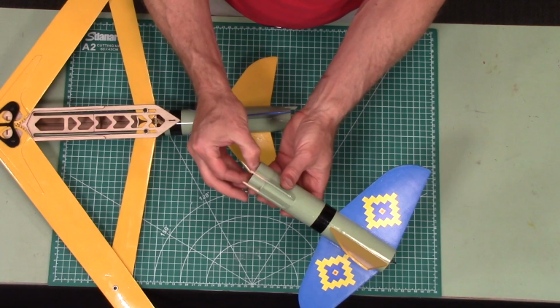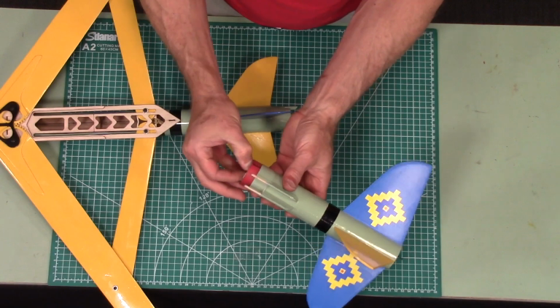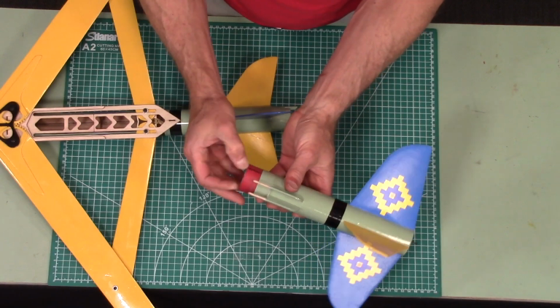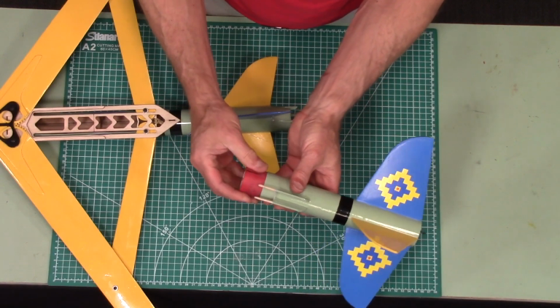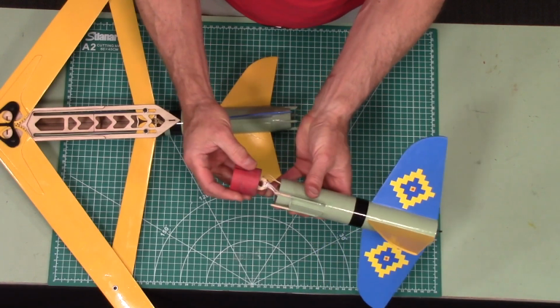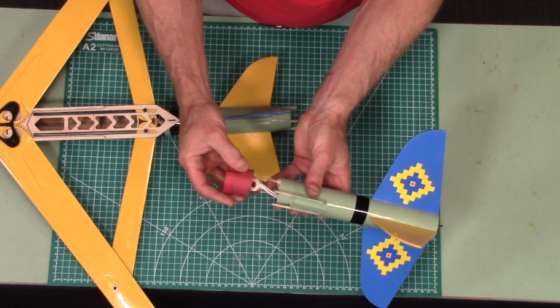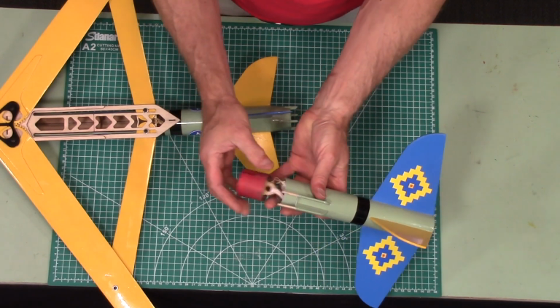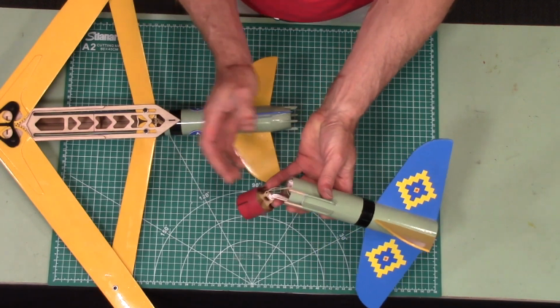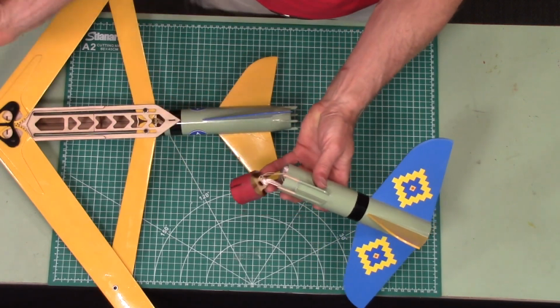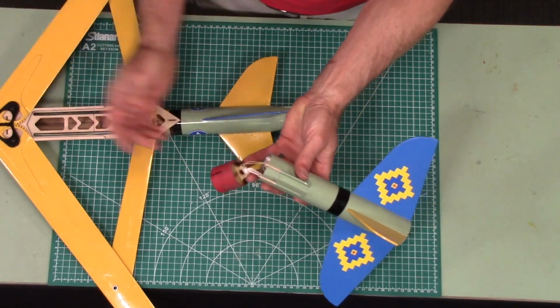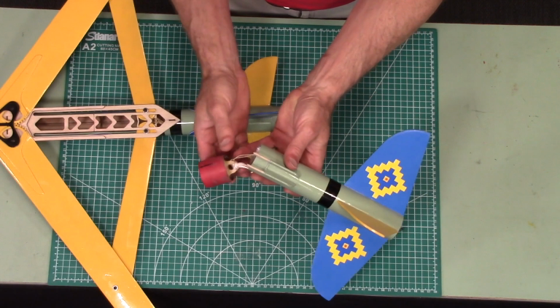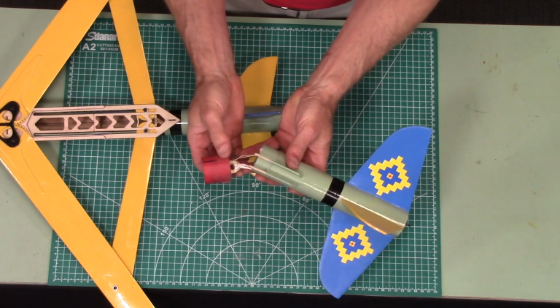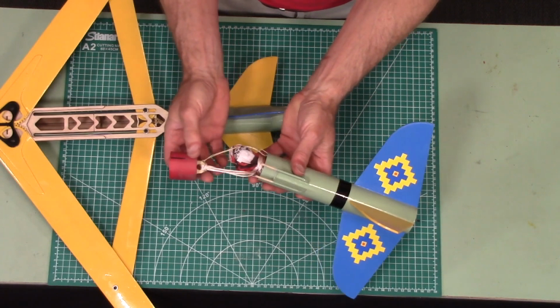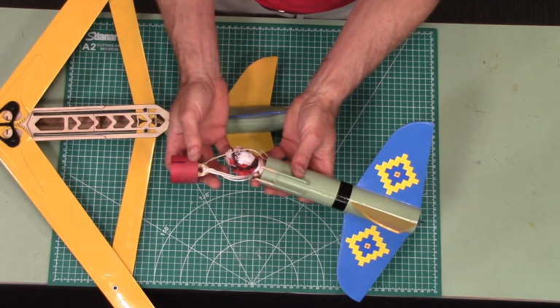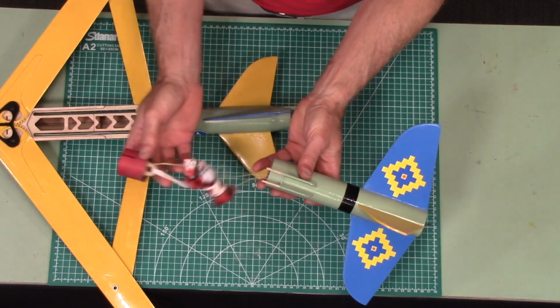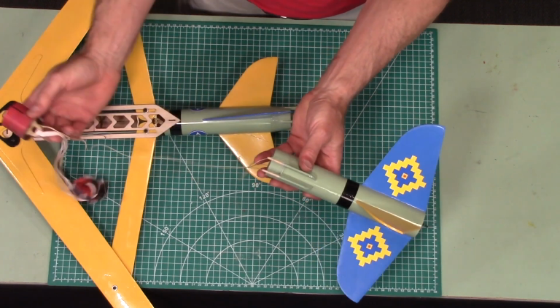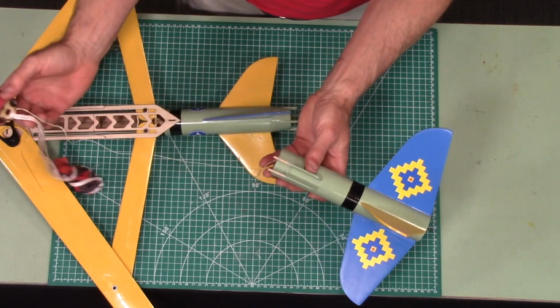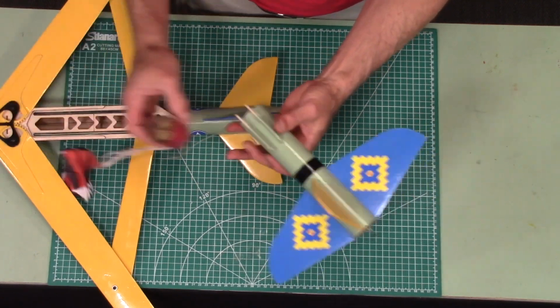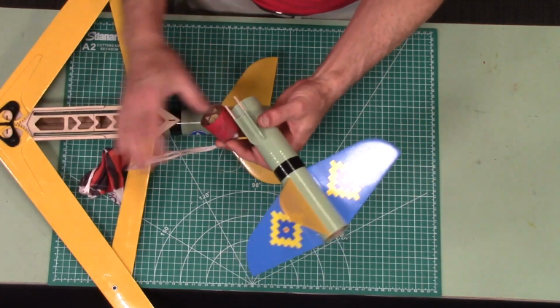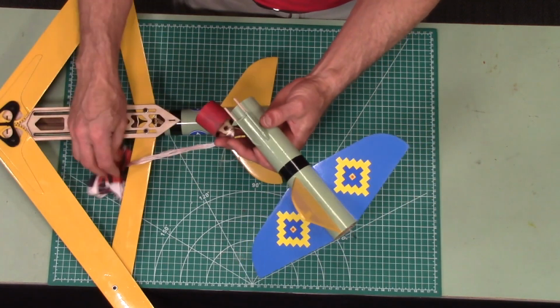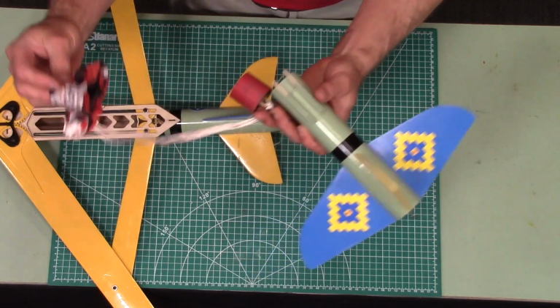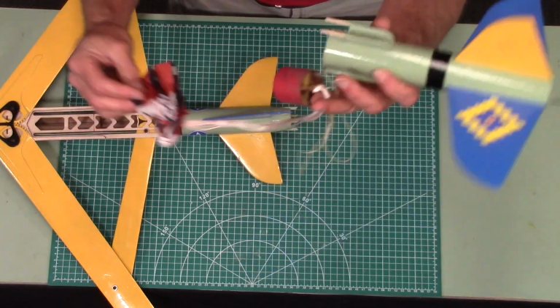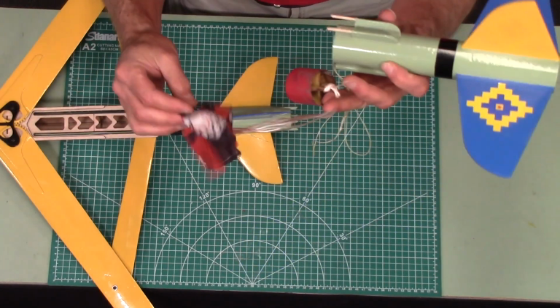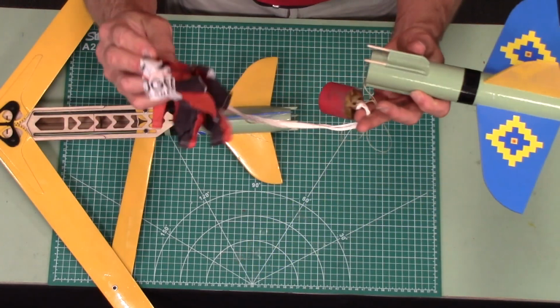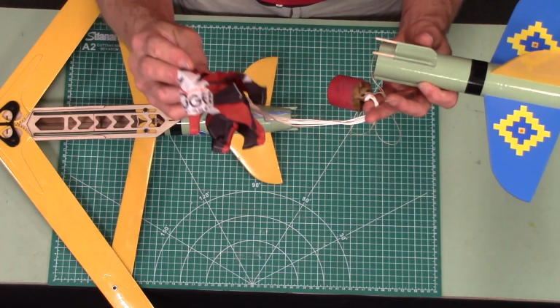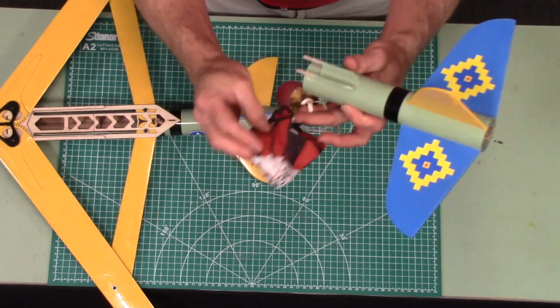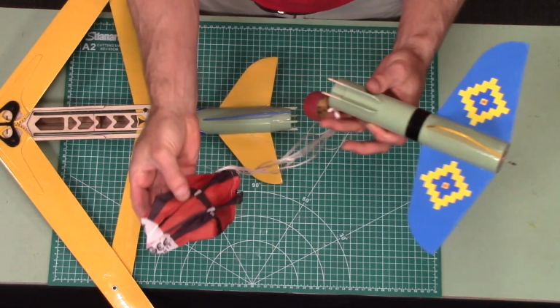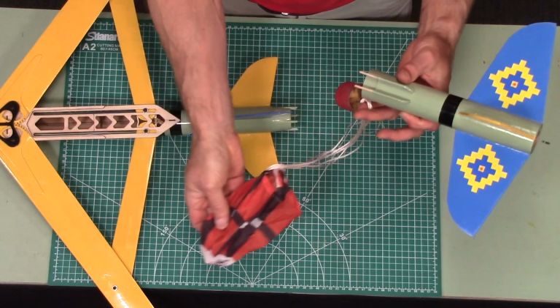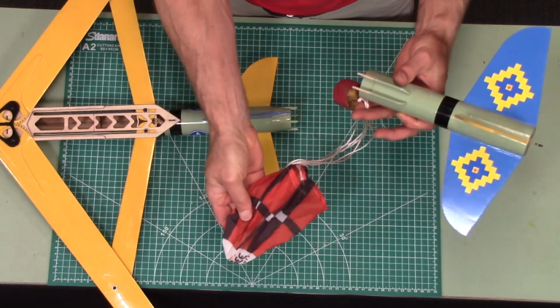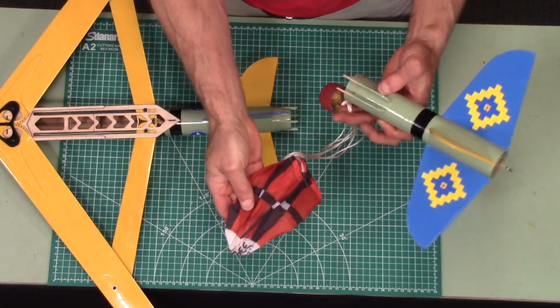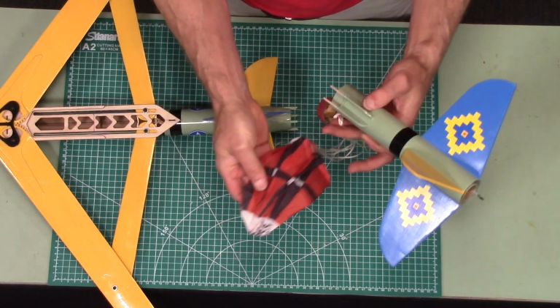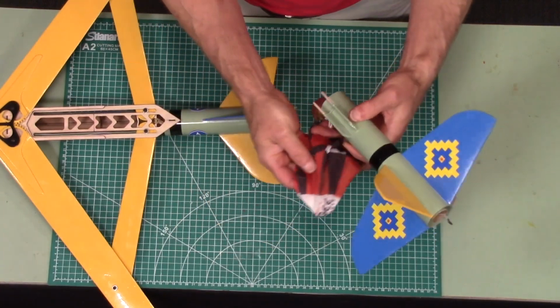It has a little piston here which actually pushes out the glider, and then the booster comes down with a 15 inch nylon parachute.